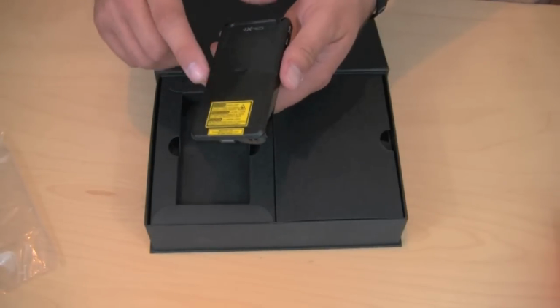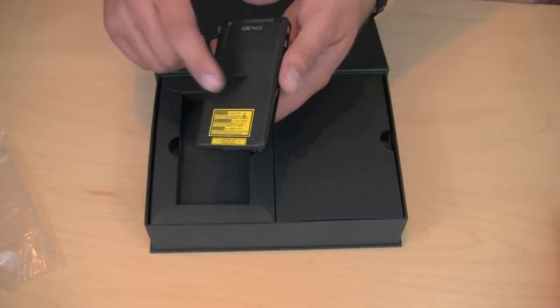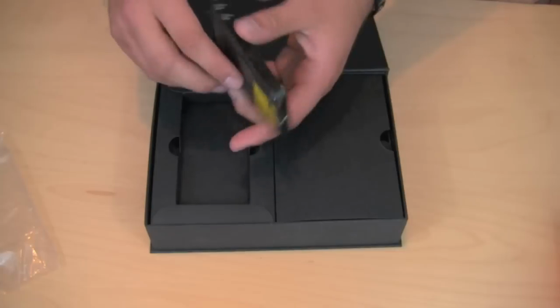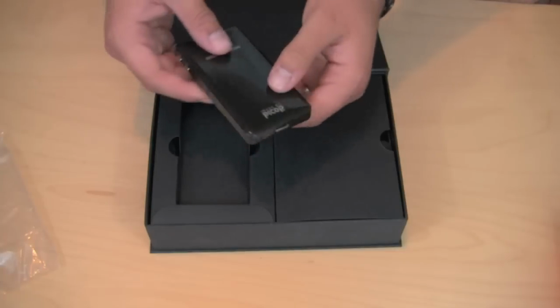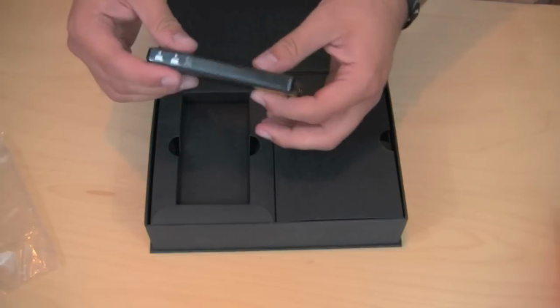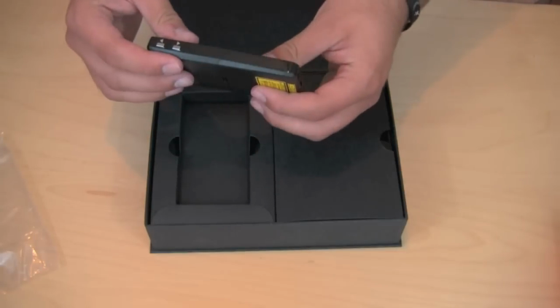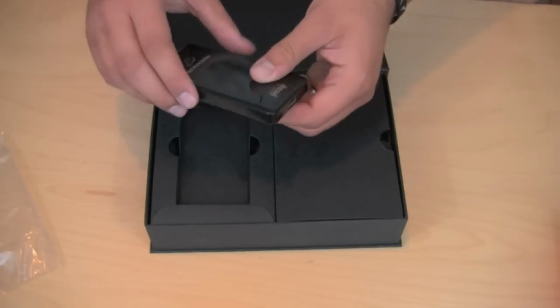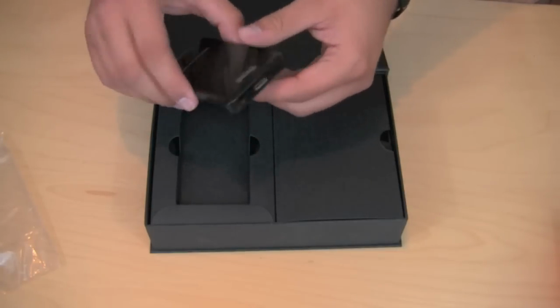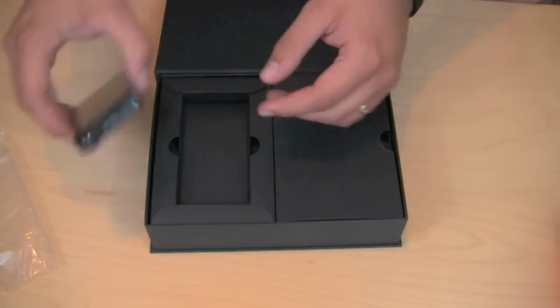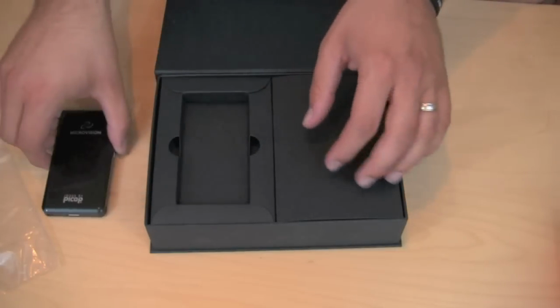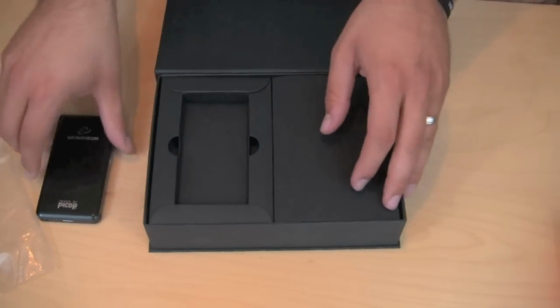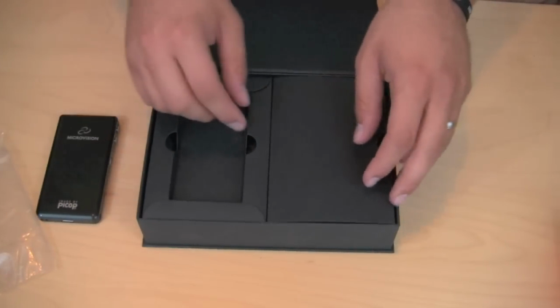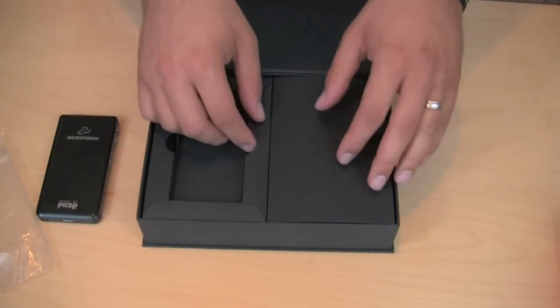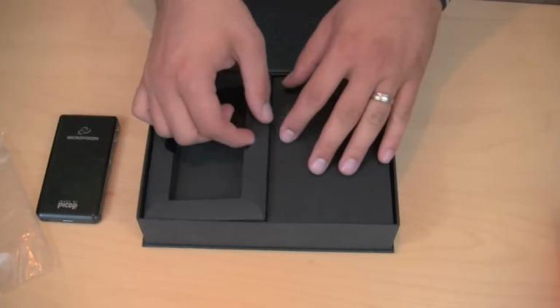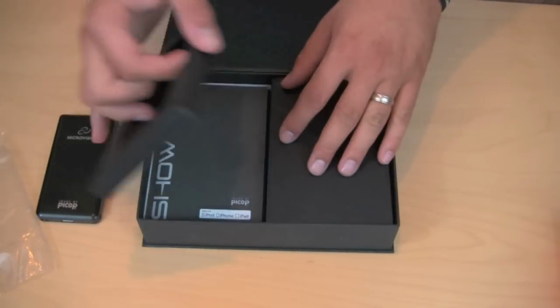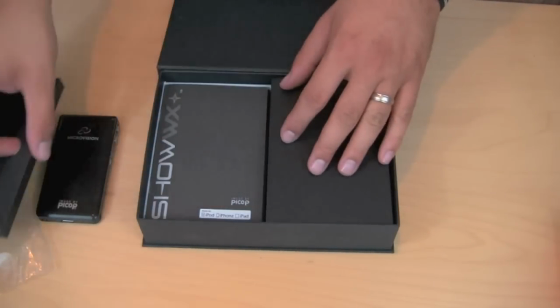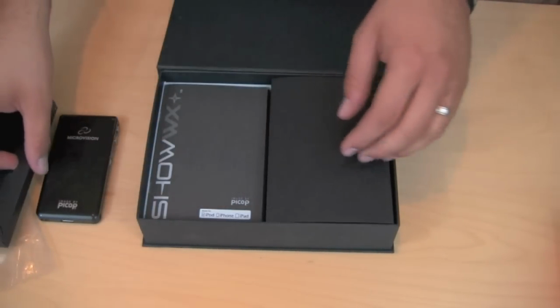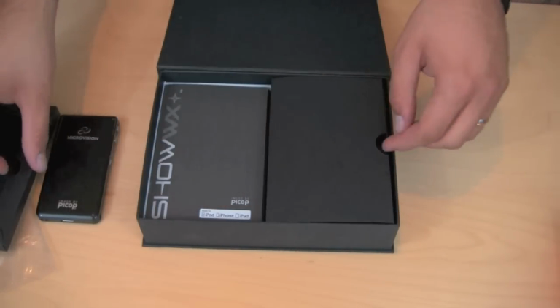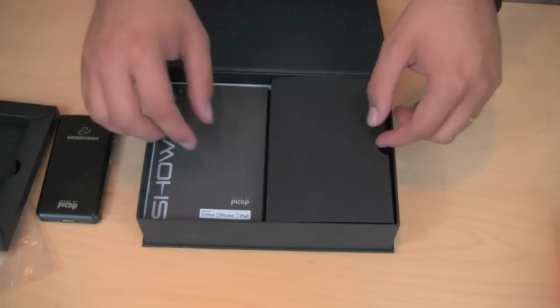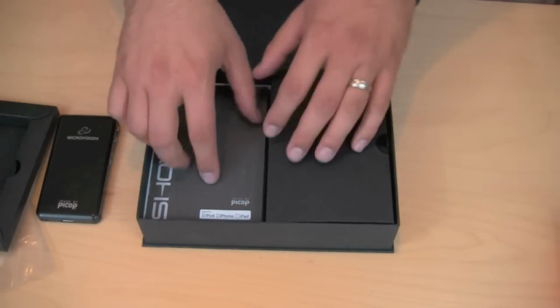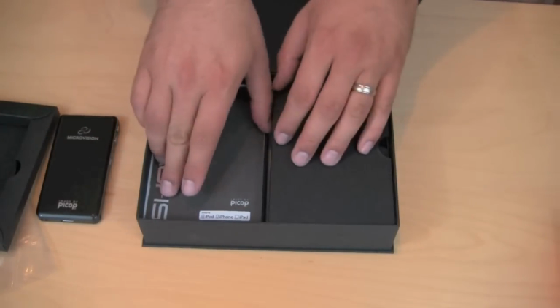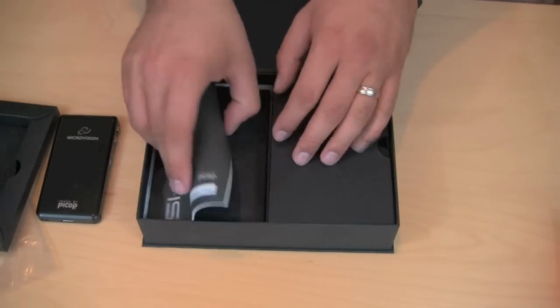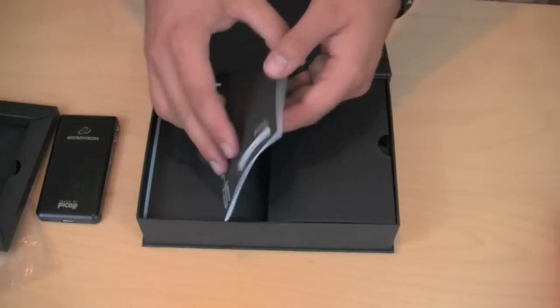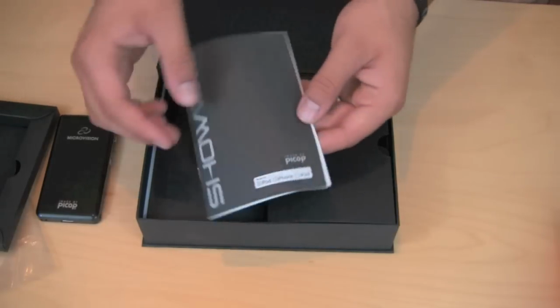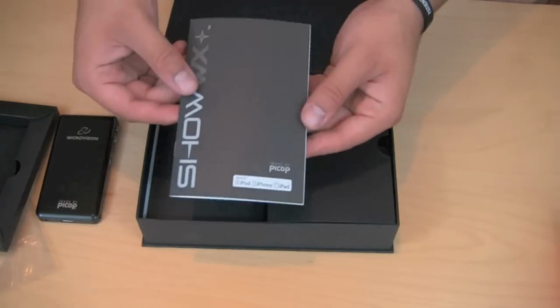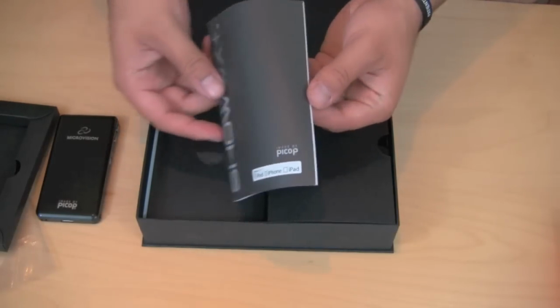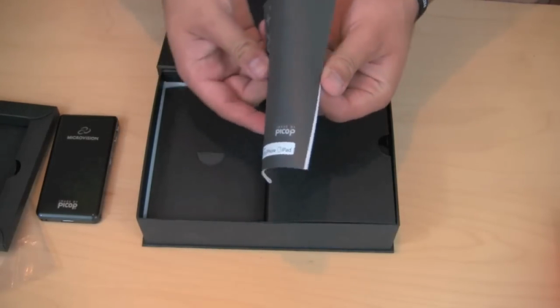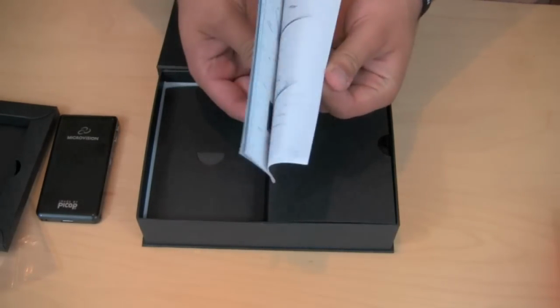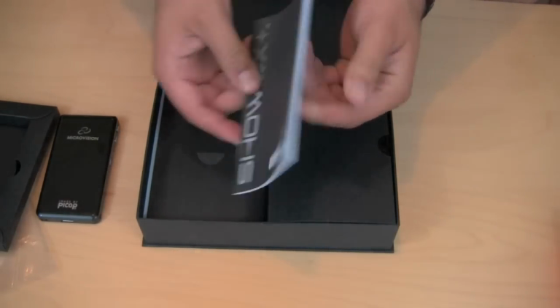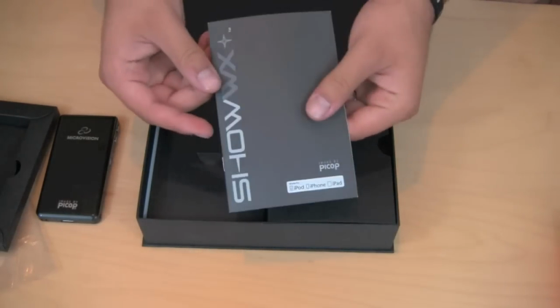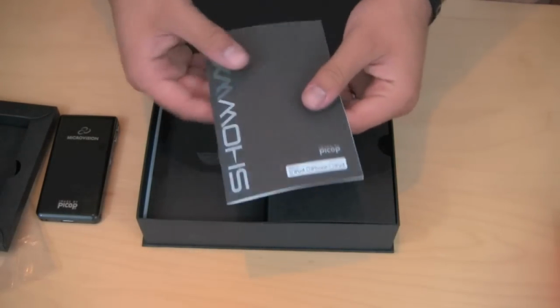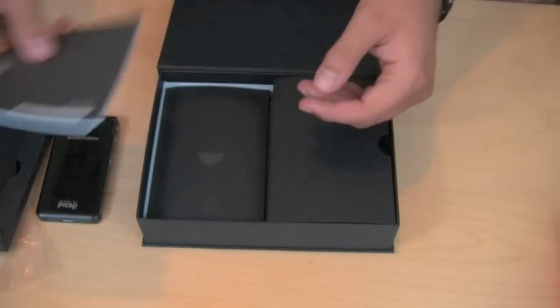I've already put the battery inside here as well, so the battery is very small also. We have some instructions underneath here — not very extensive at all.